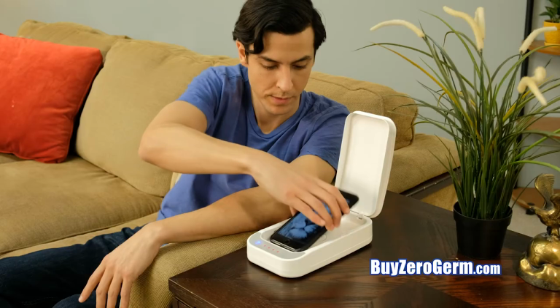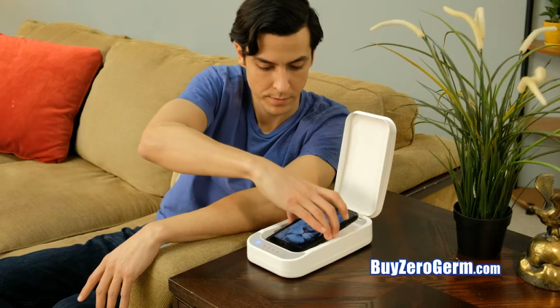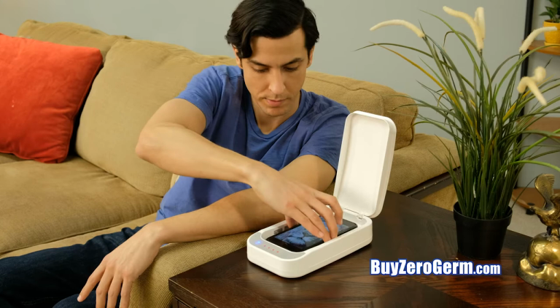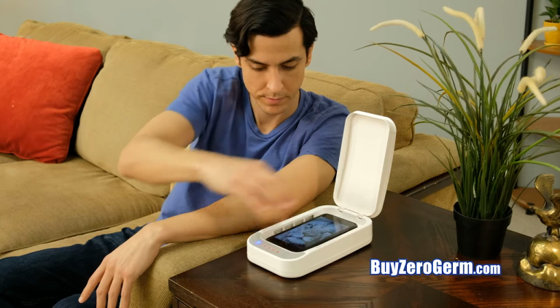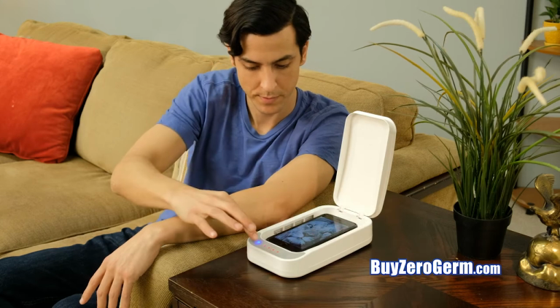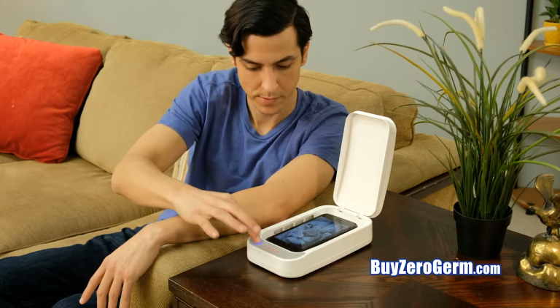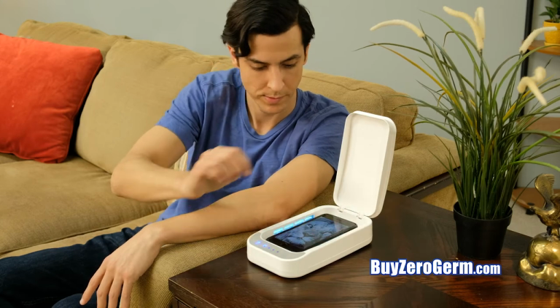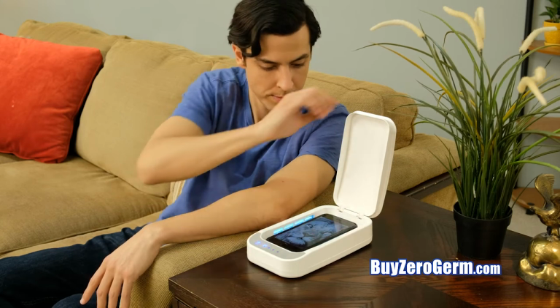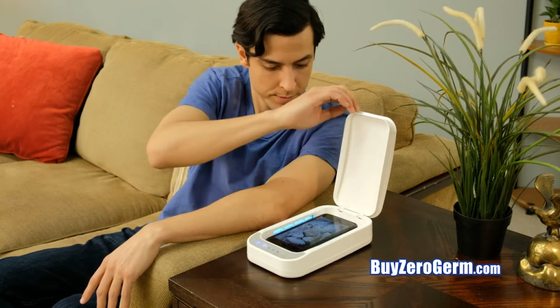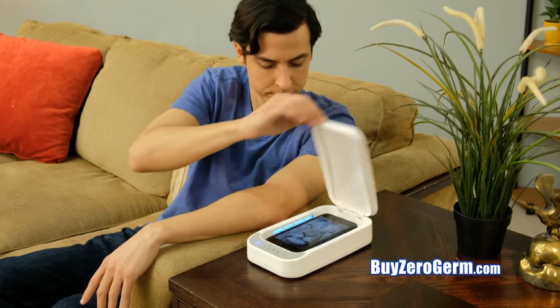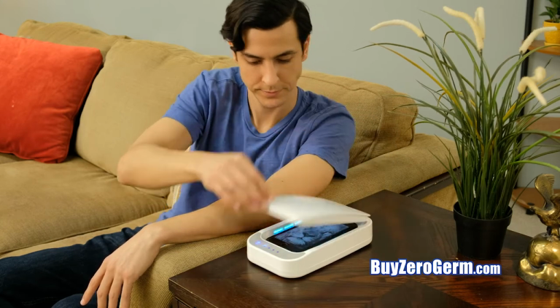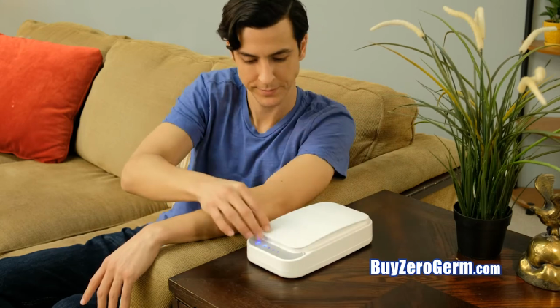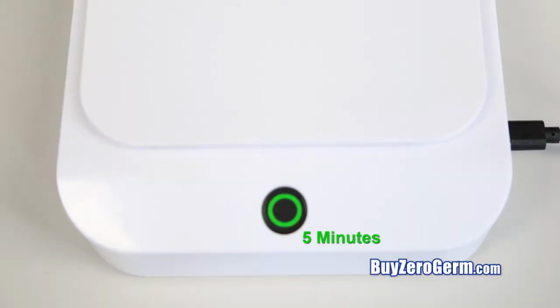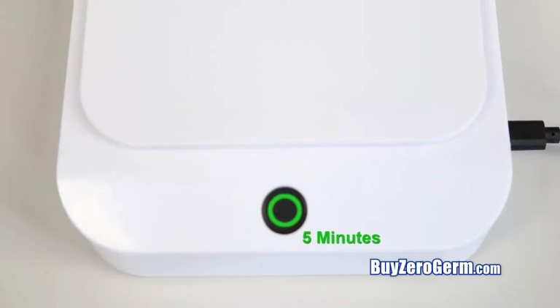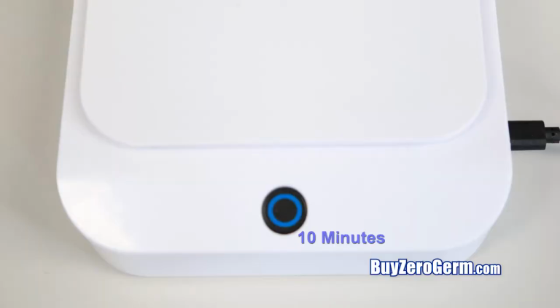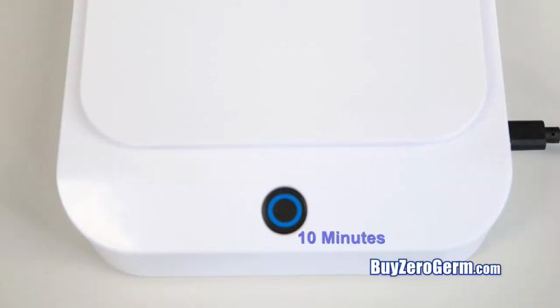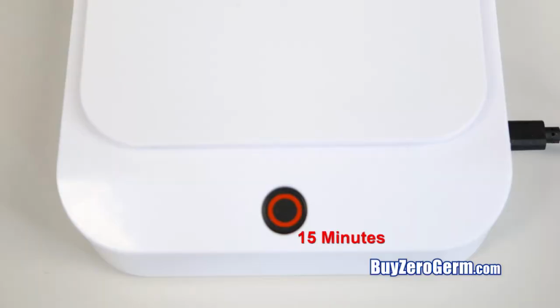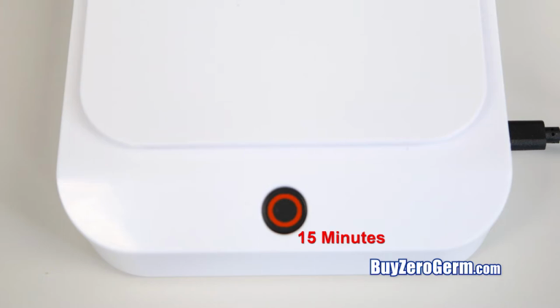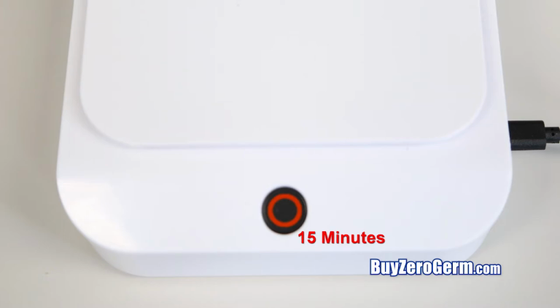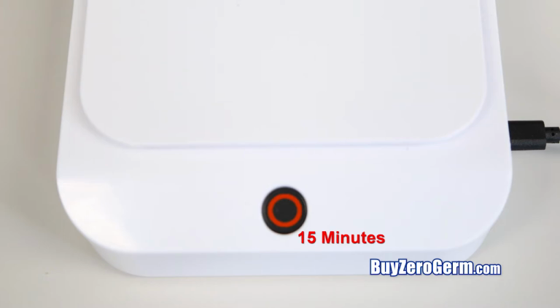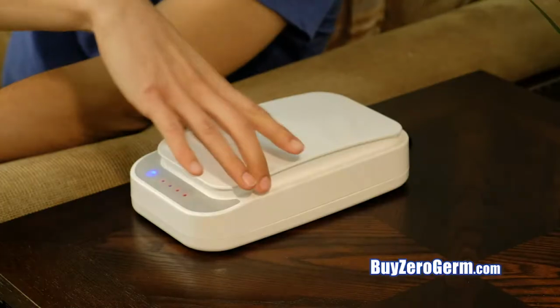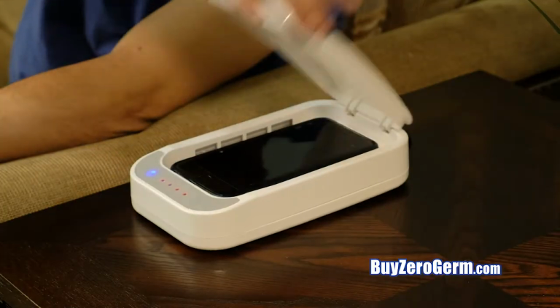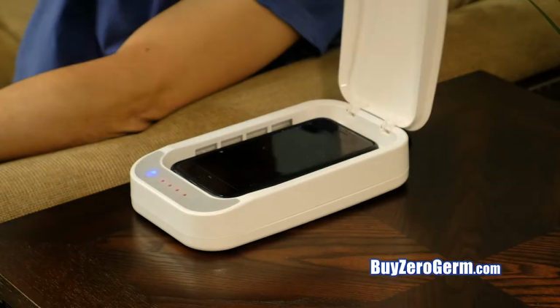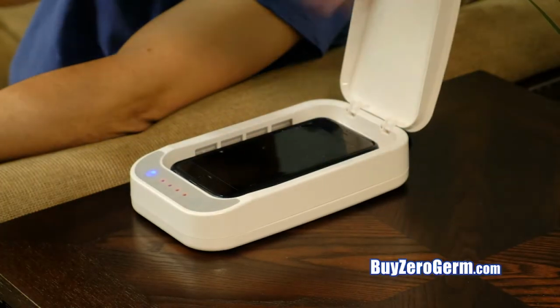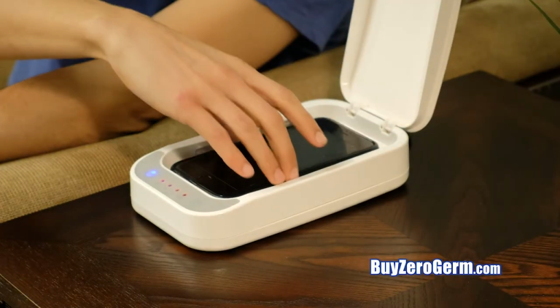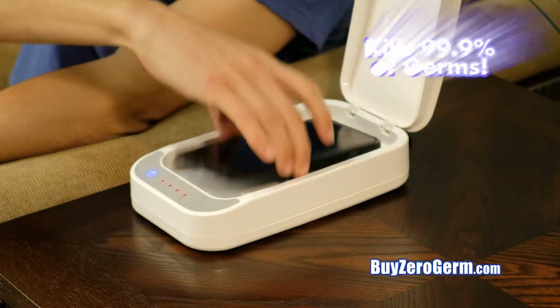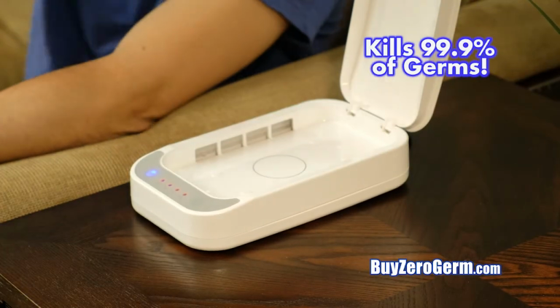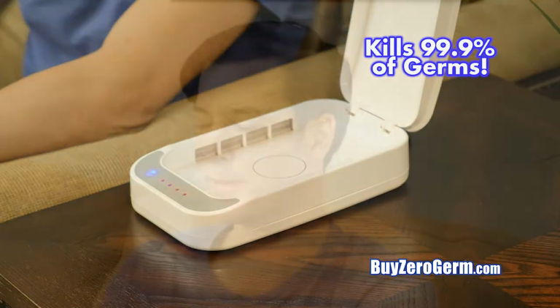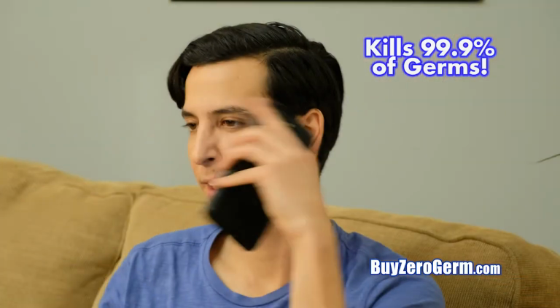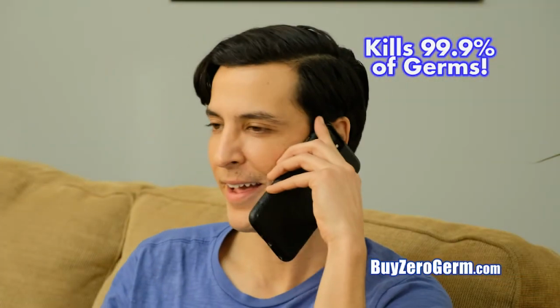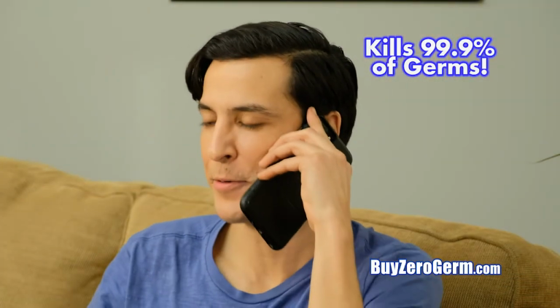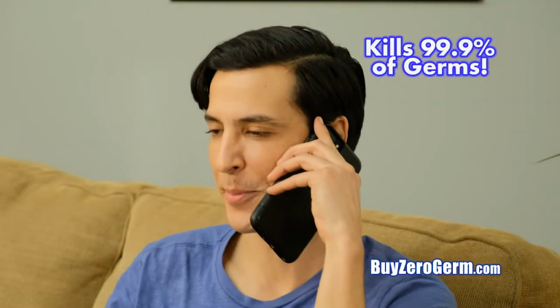Simply insert any size cell phone or other item and set the timer. In just a single 5, 10, or 15-minute session, your phone and other things are 99.9% bacteria-free.